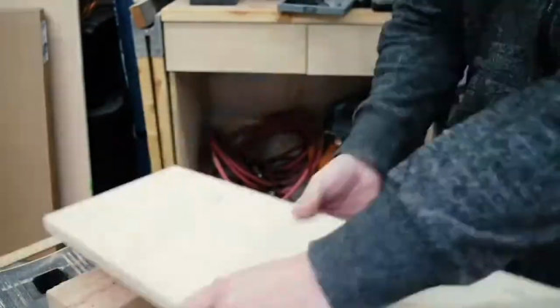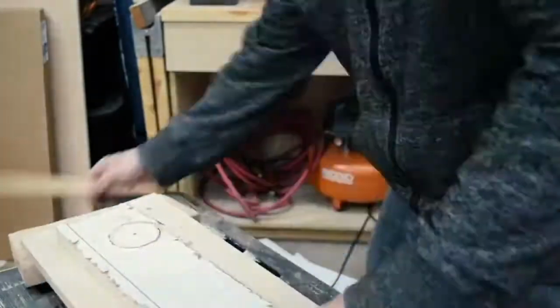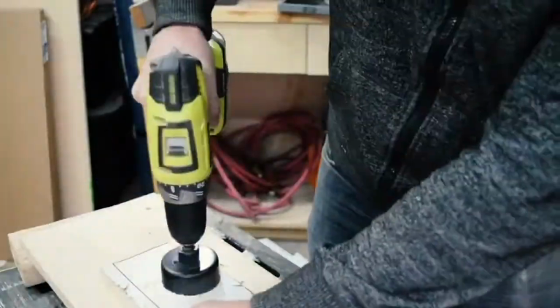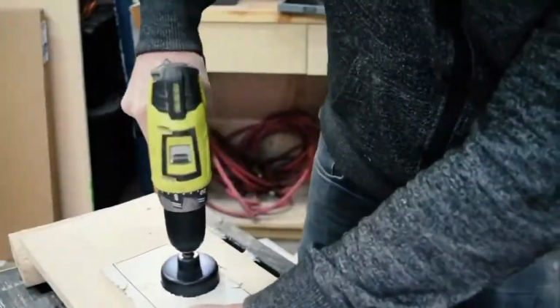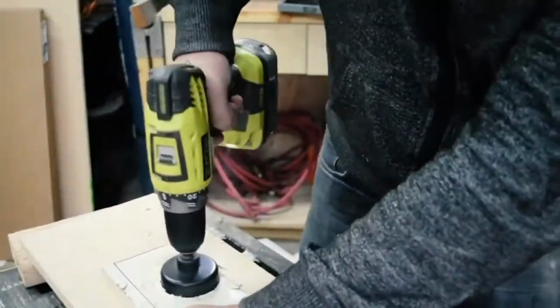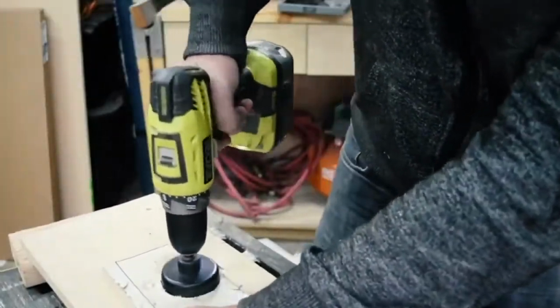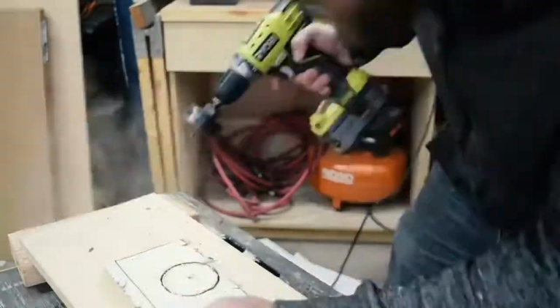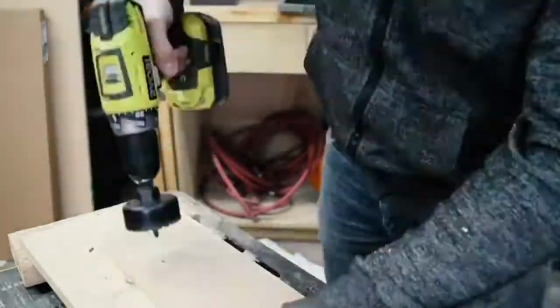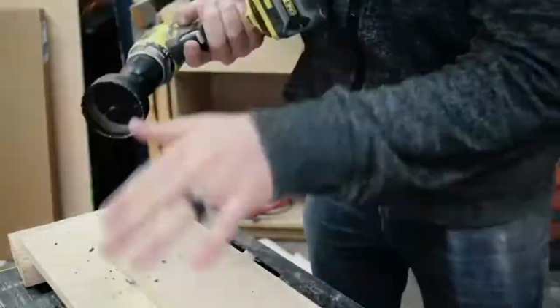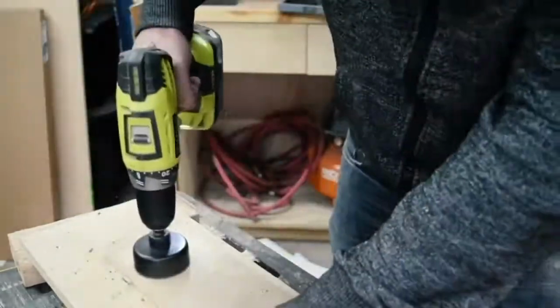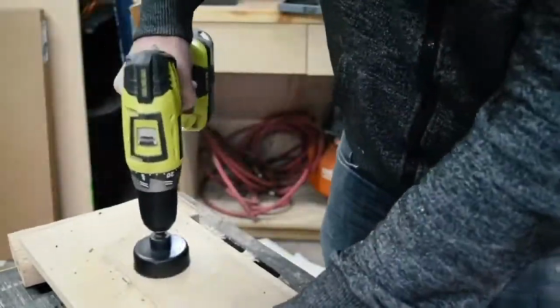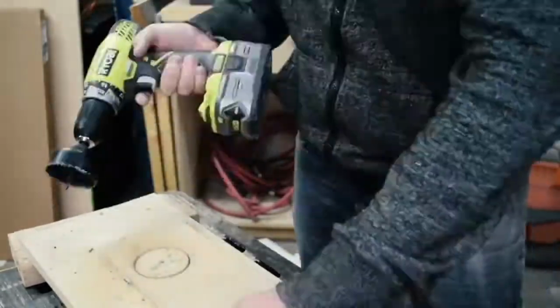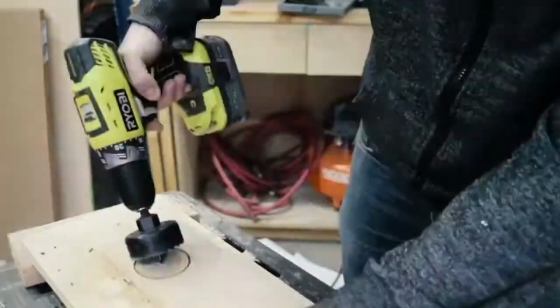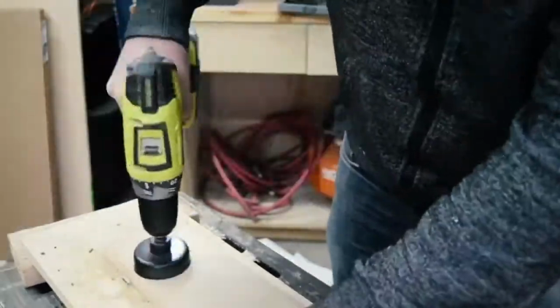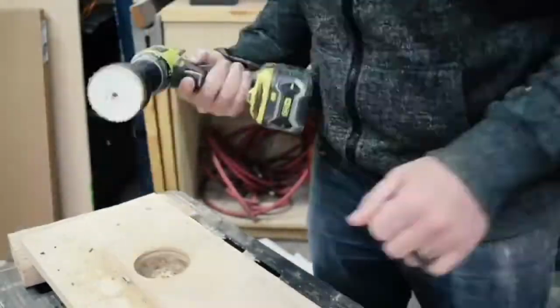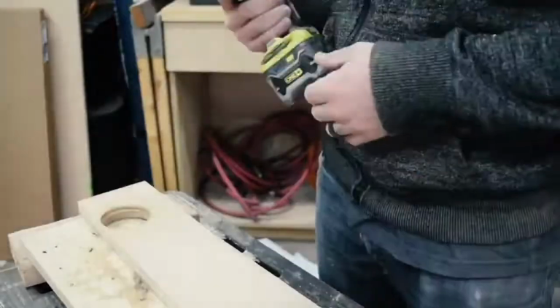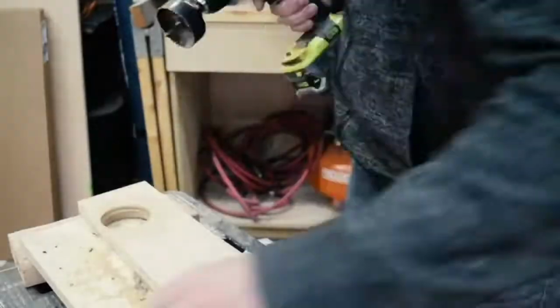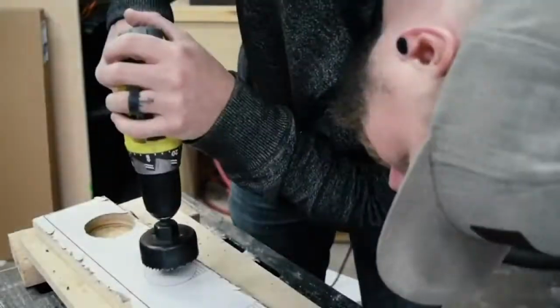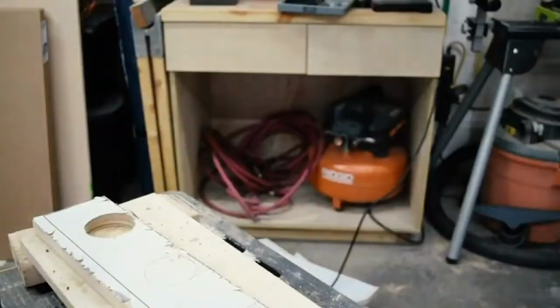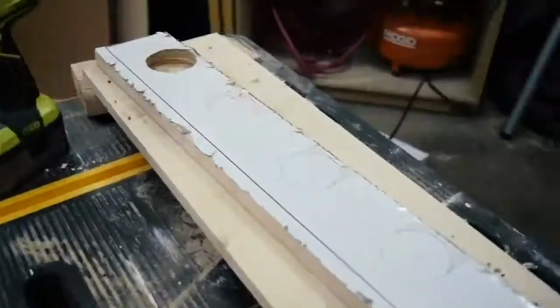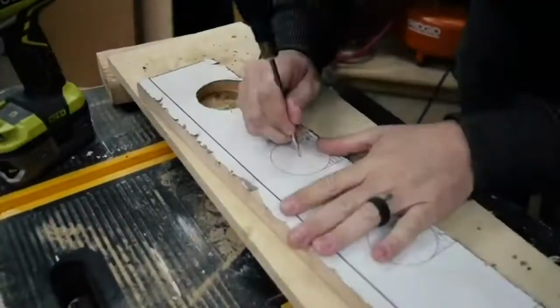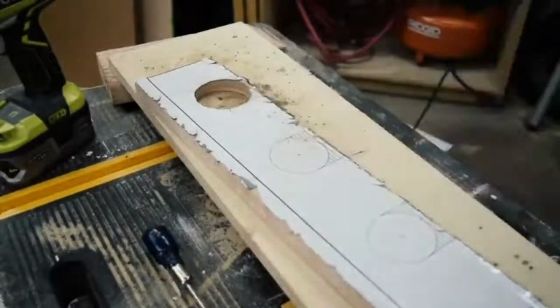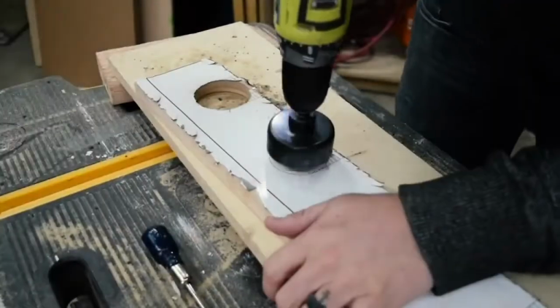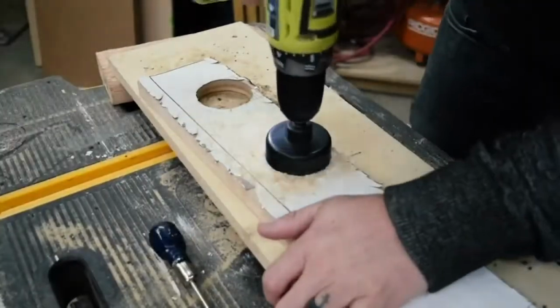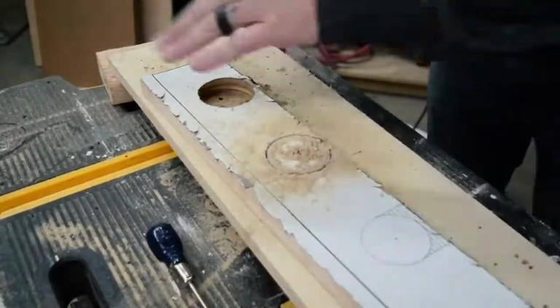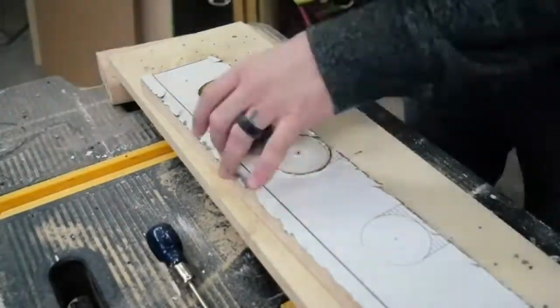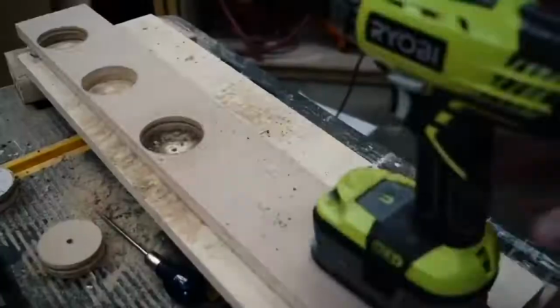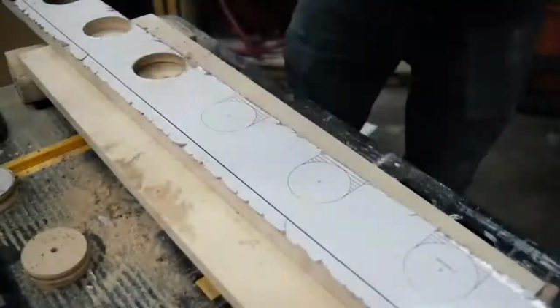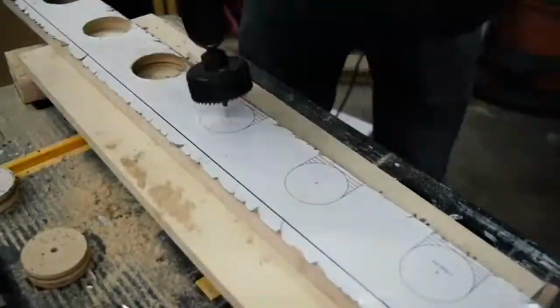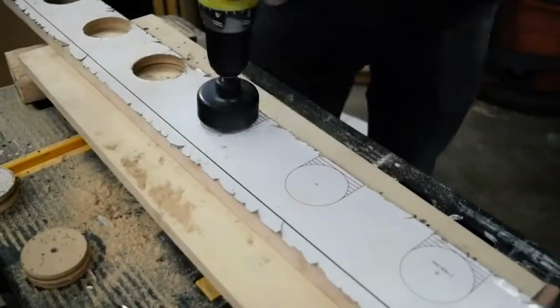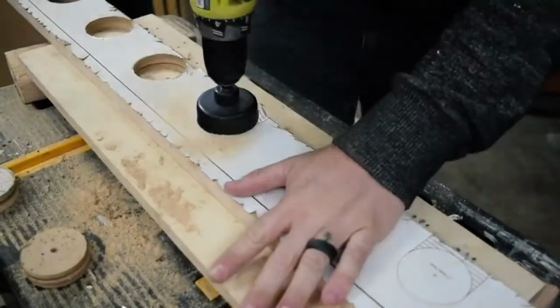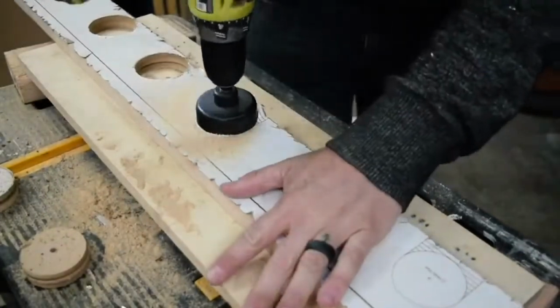Then I used a hole saw bit in my drill to drill out the holes for the neck rest. I drilled most of the way through on one side and finished it up on the other side for a cleaner hole that doesn't need as much finishing sanding.